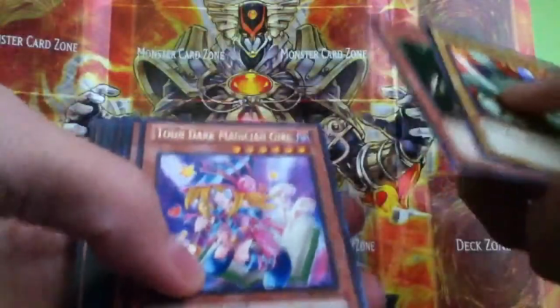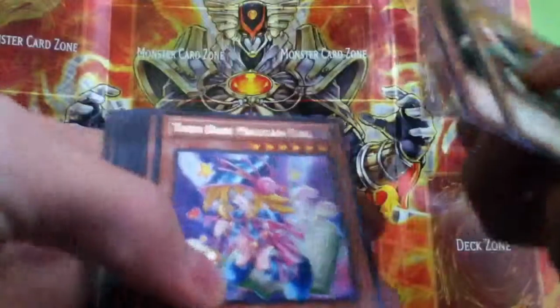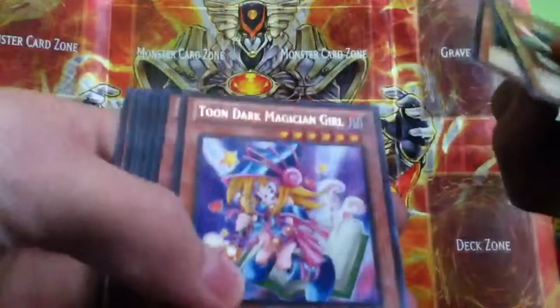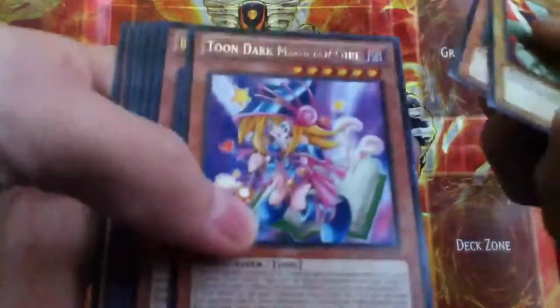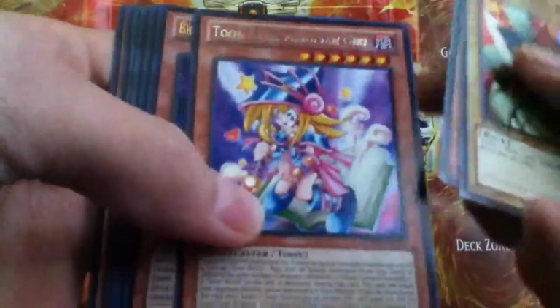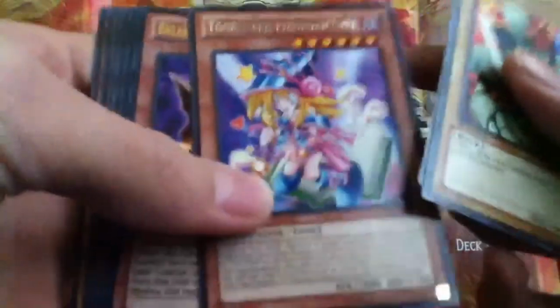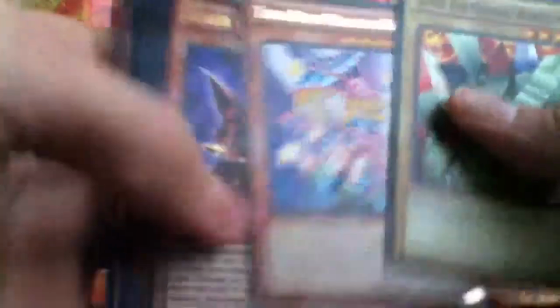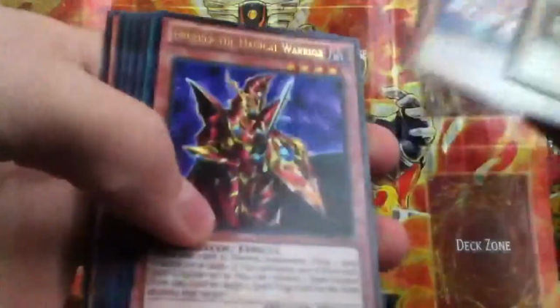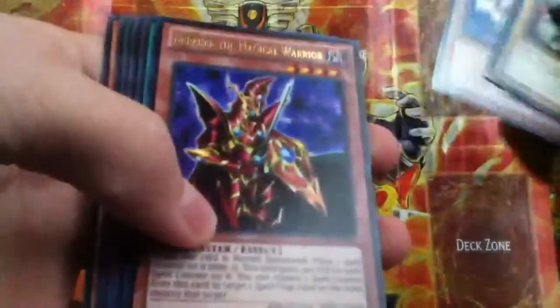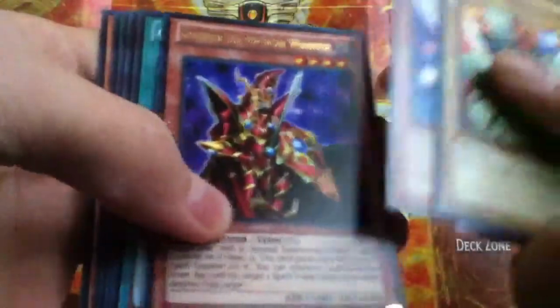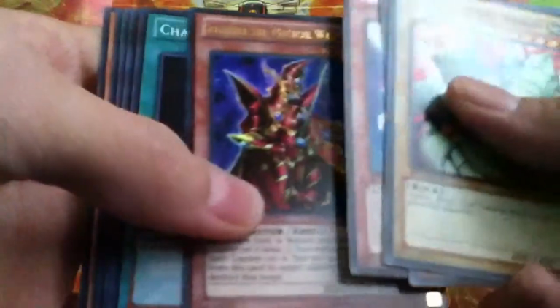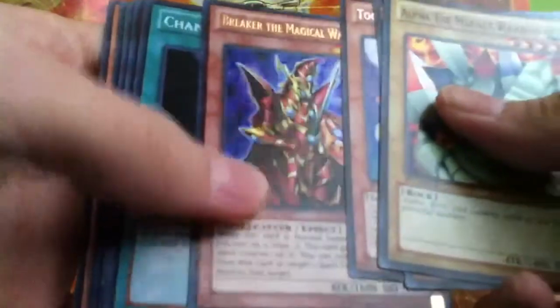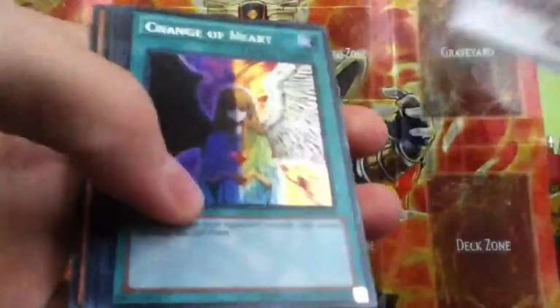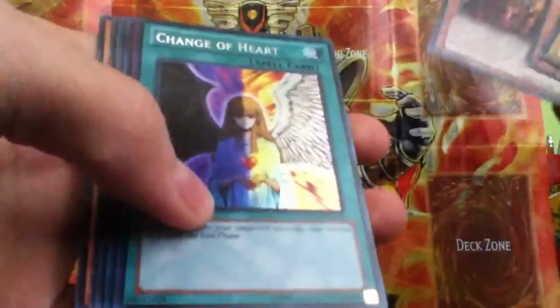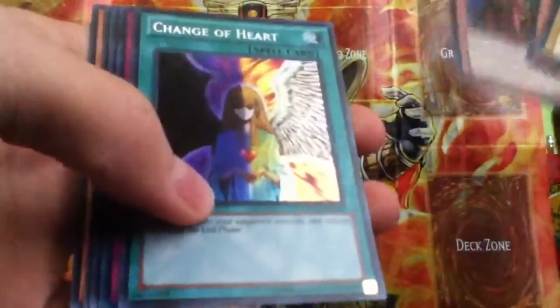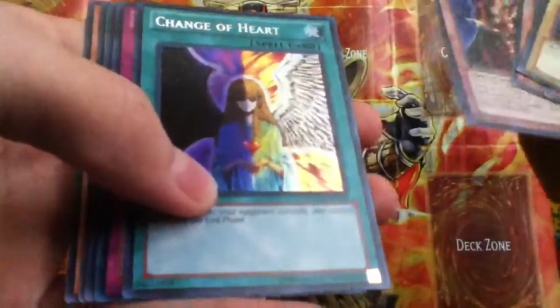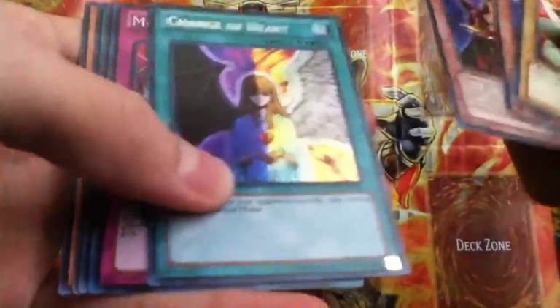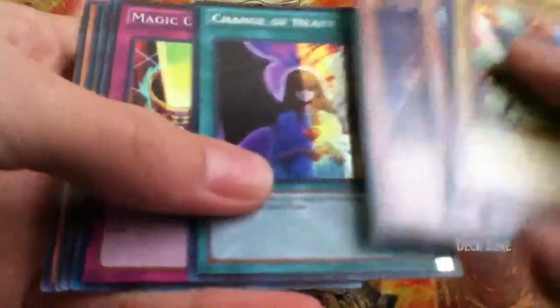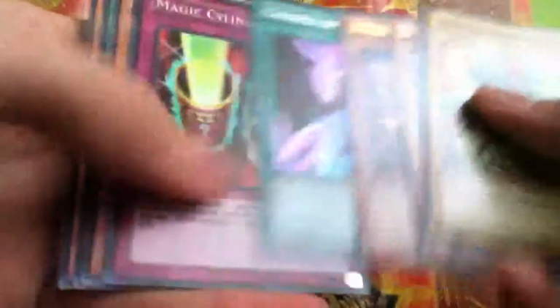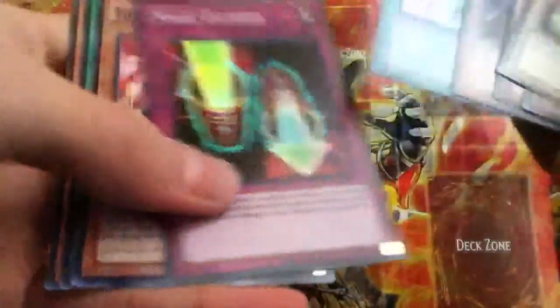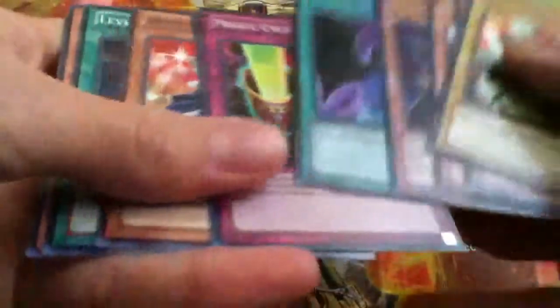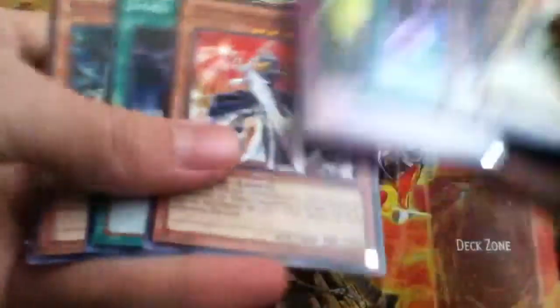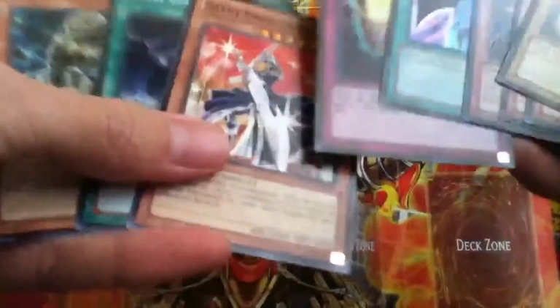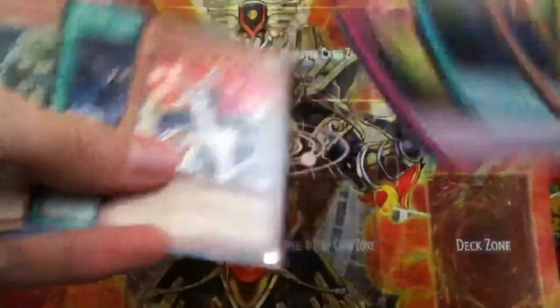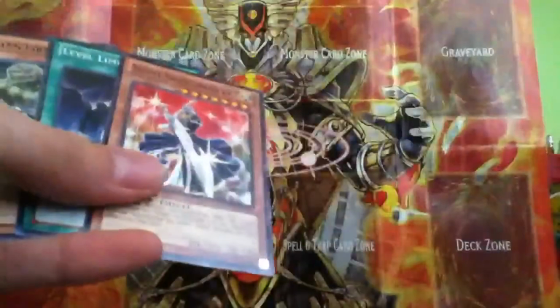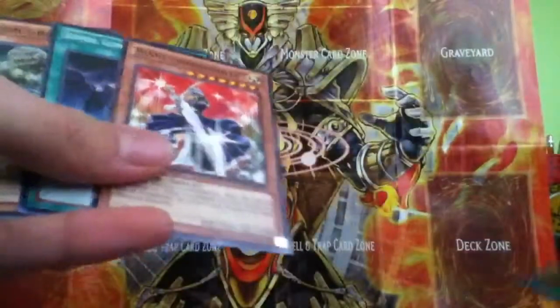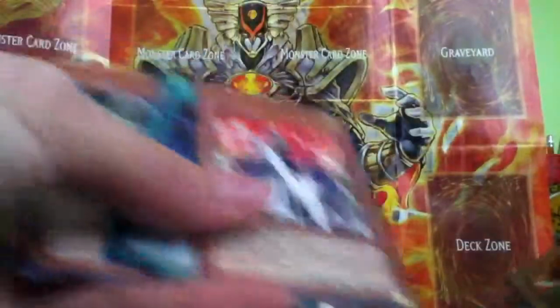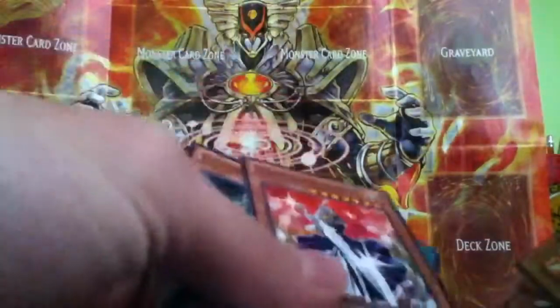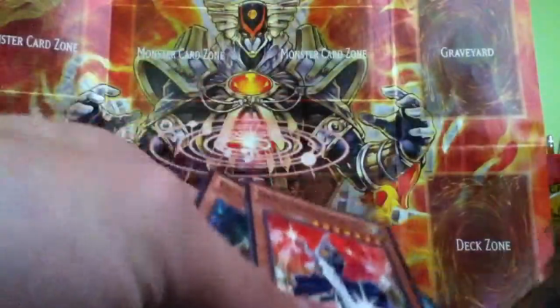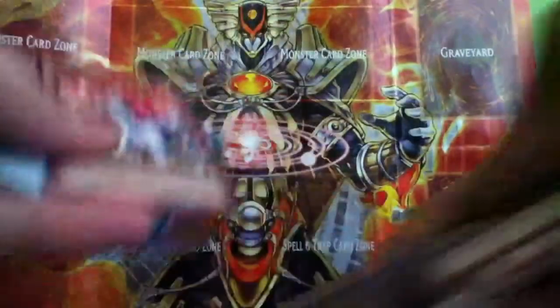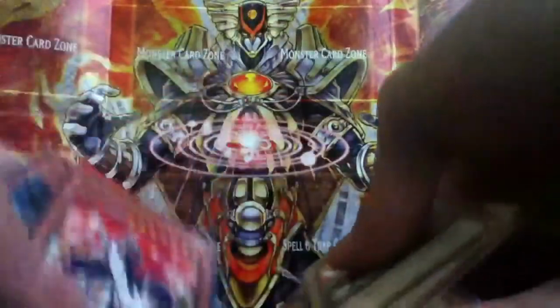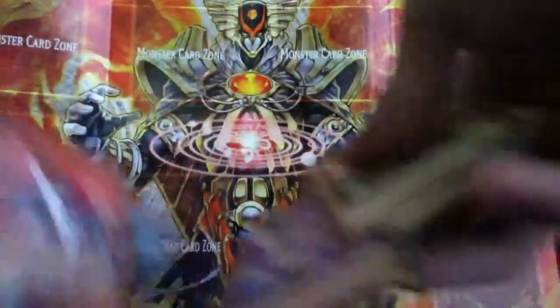Tune Dark Magician Girl, Breaker Ultra, Change of Heart Secret, and Magic Cylinder Super. I'm getting all these banned cards.